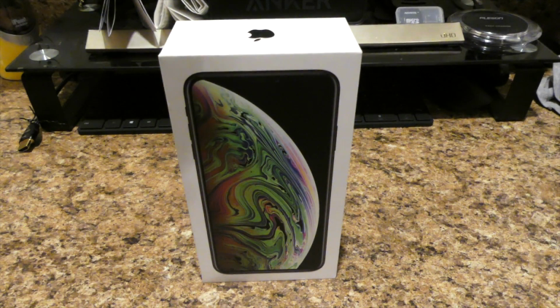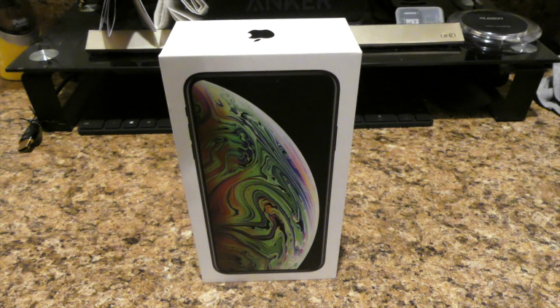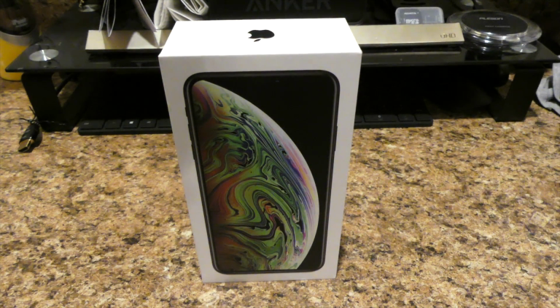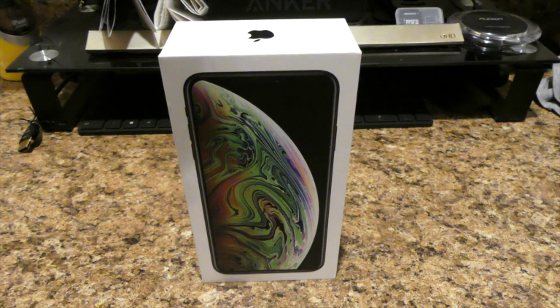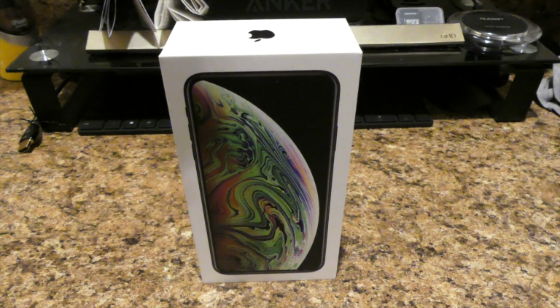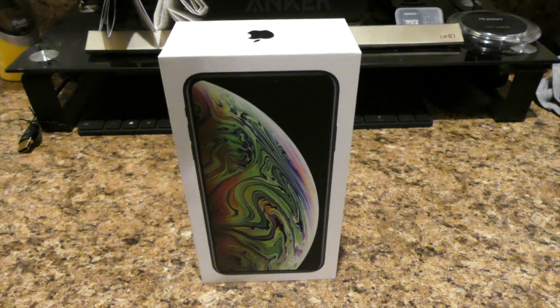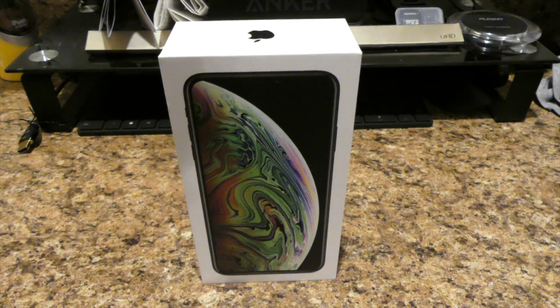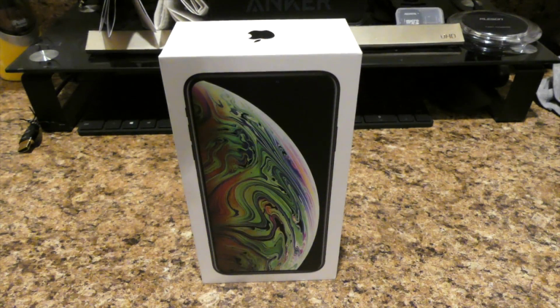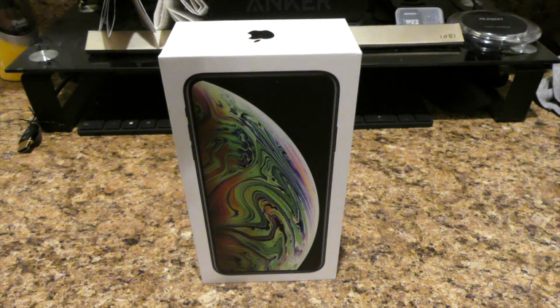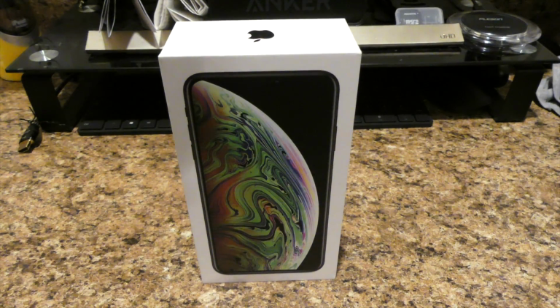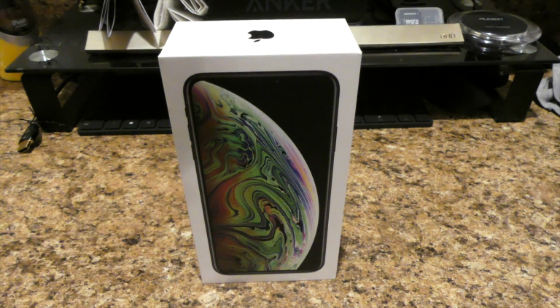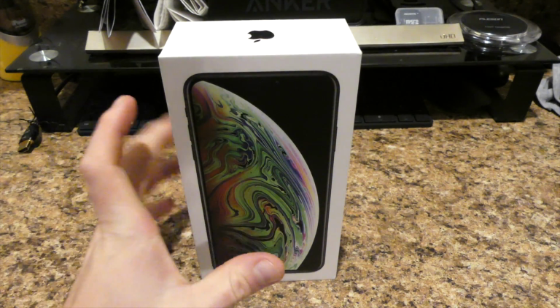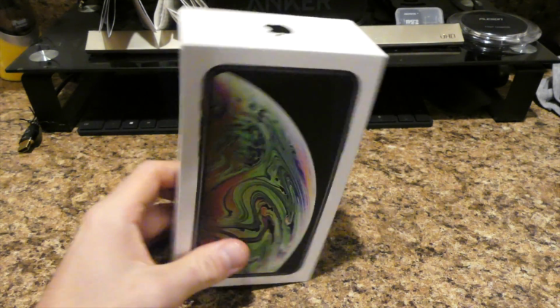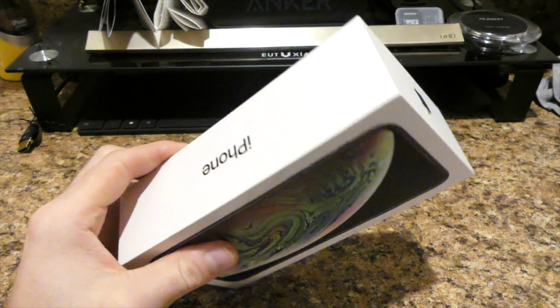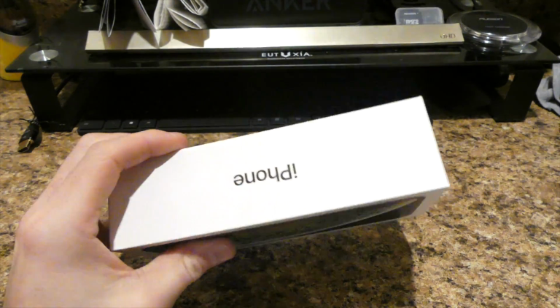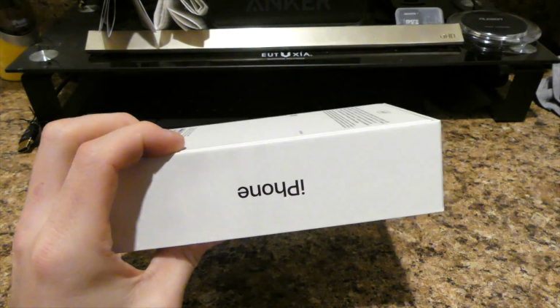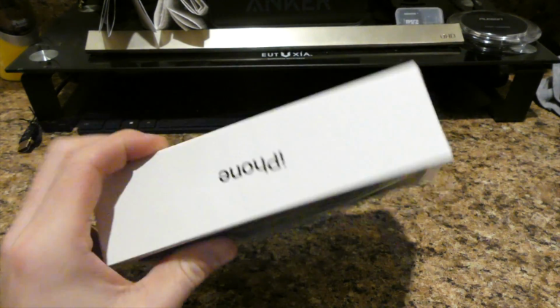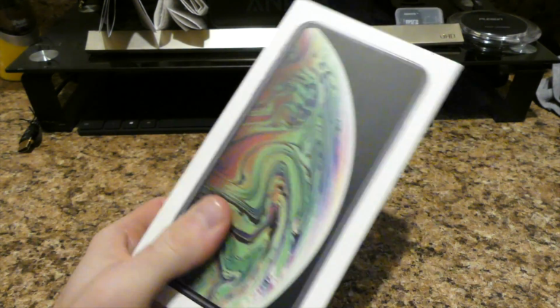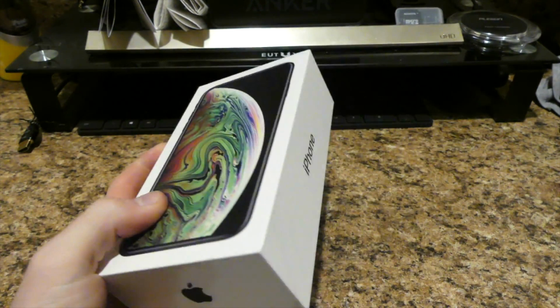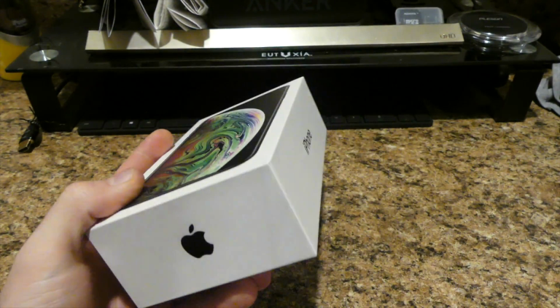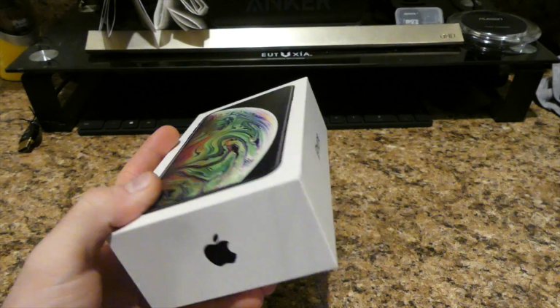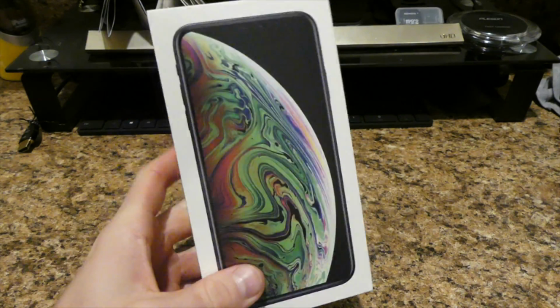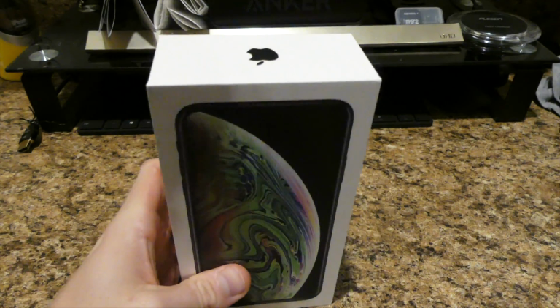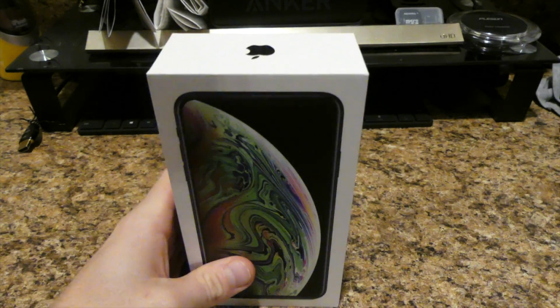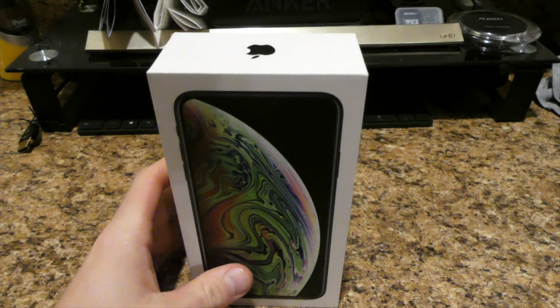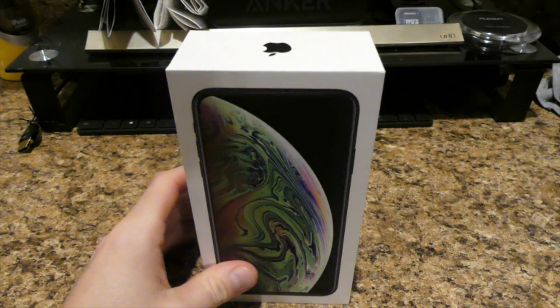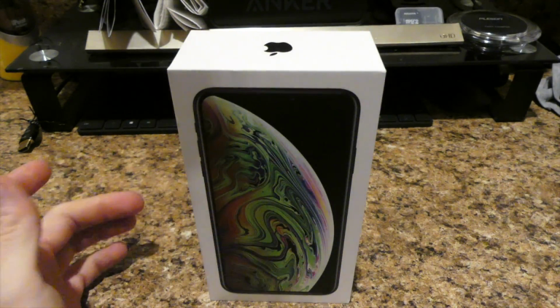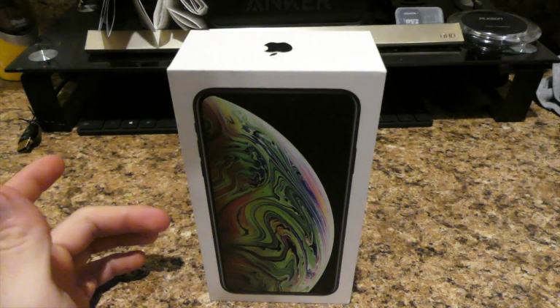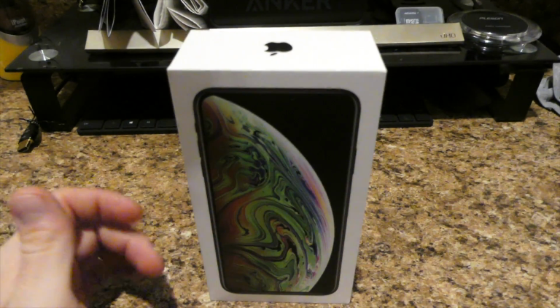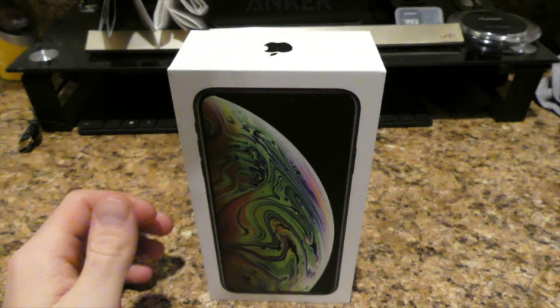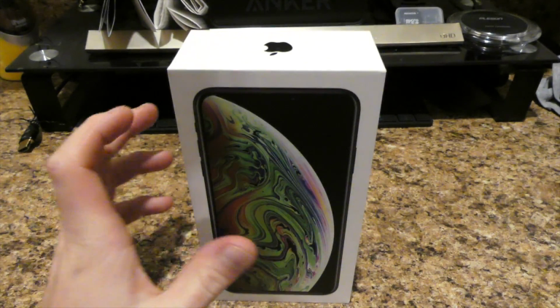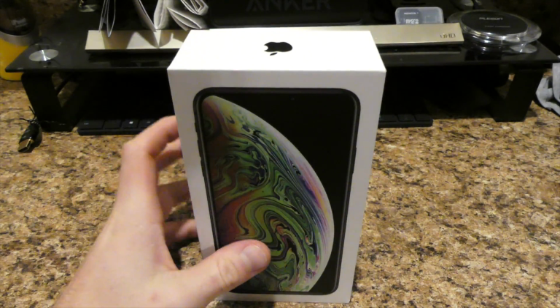What's going on guys? It's Derek here from Dose of ET bringing you guys another video. Right here I got the new iPhone Max. Finally got it — took forever but finally got it.